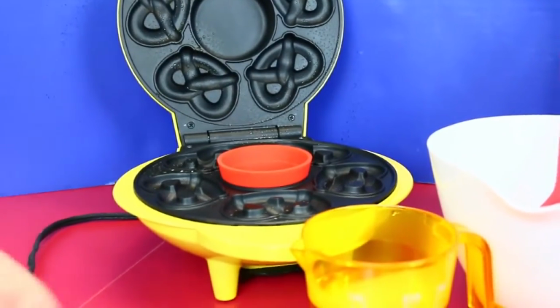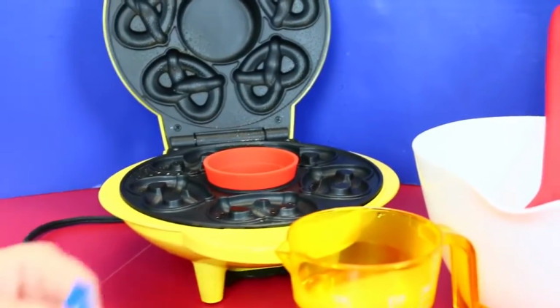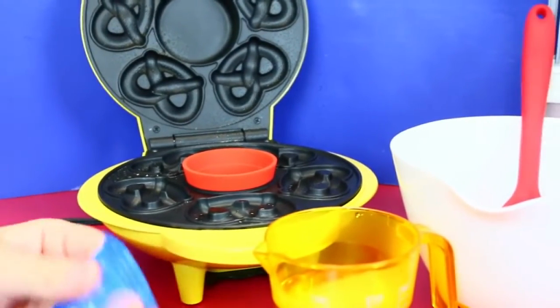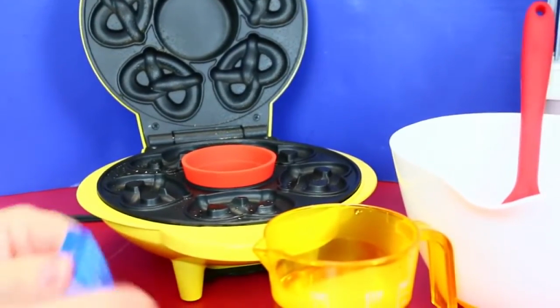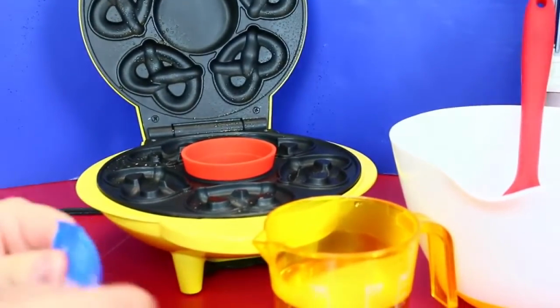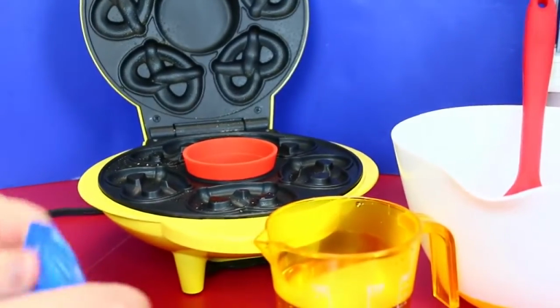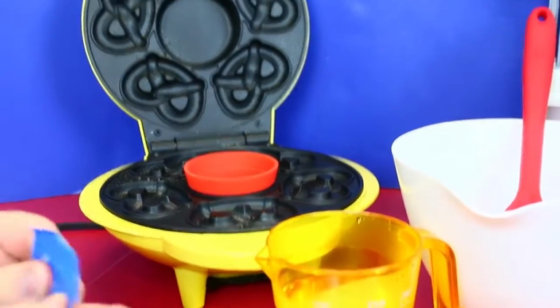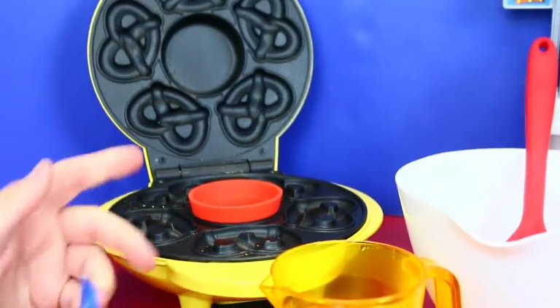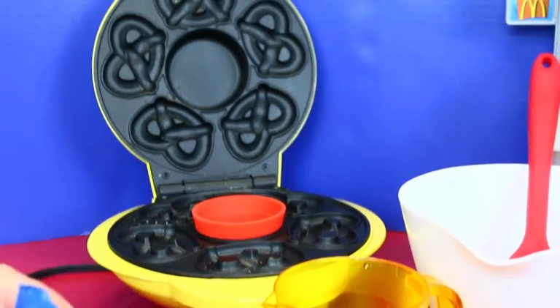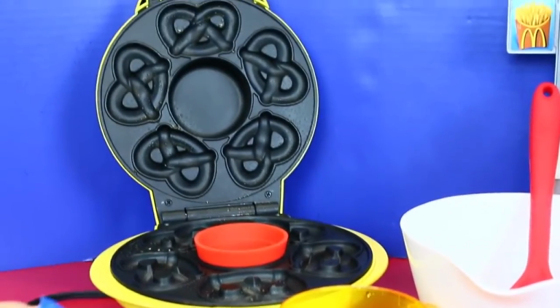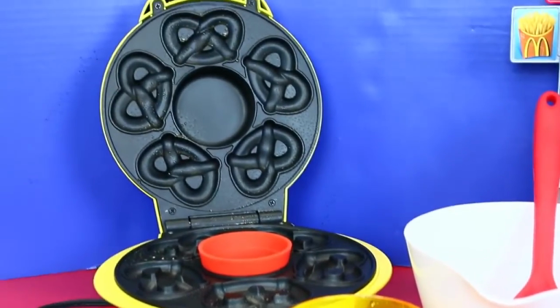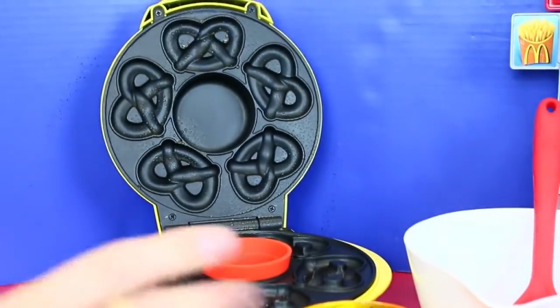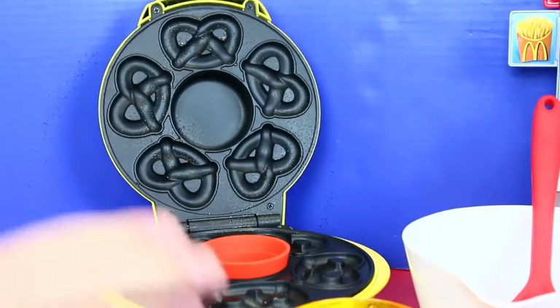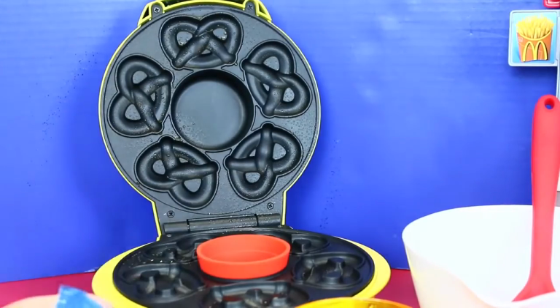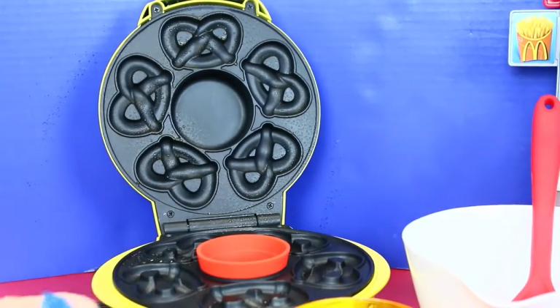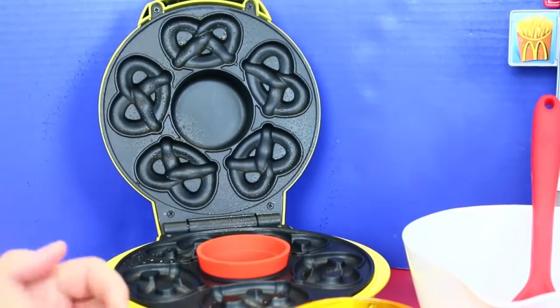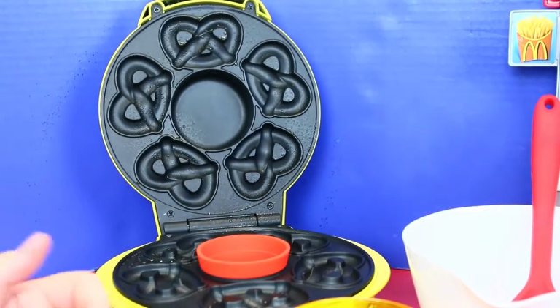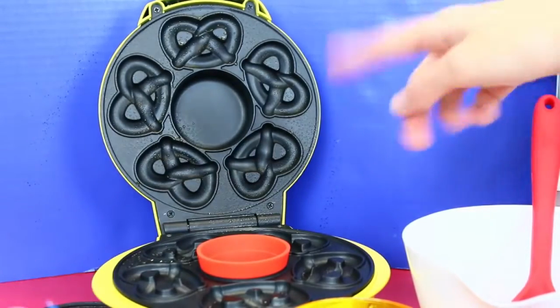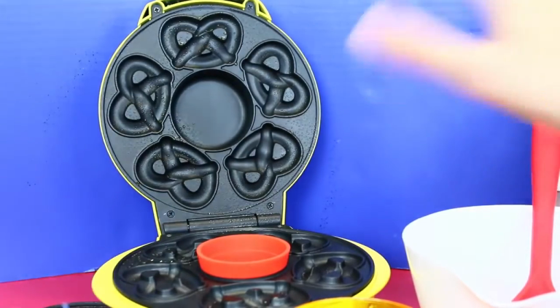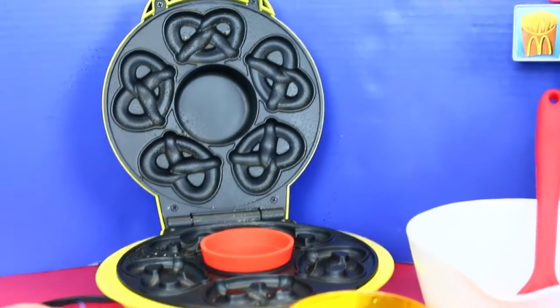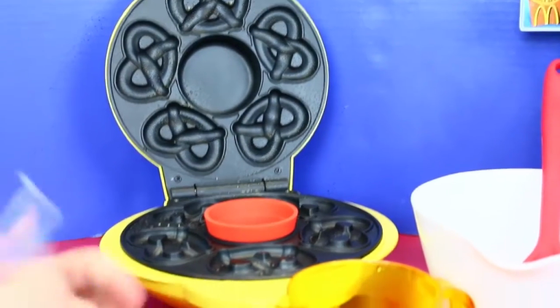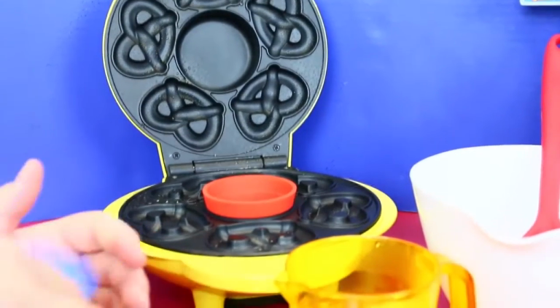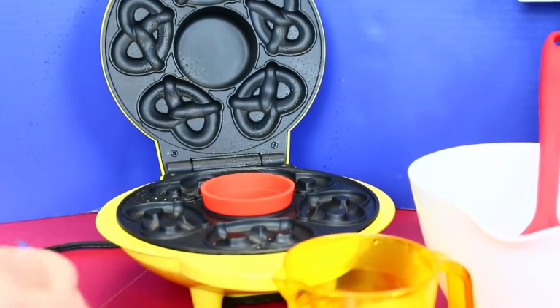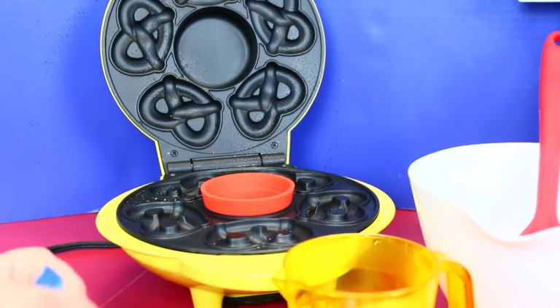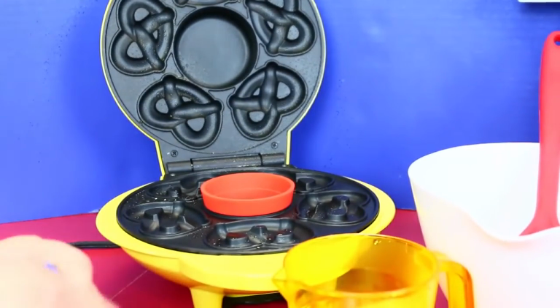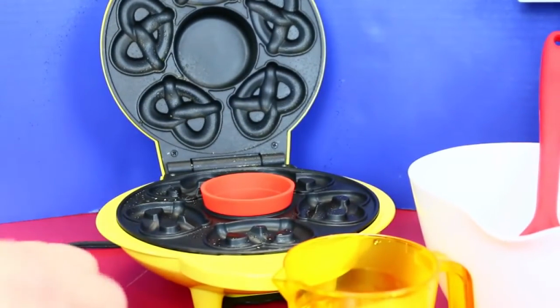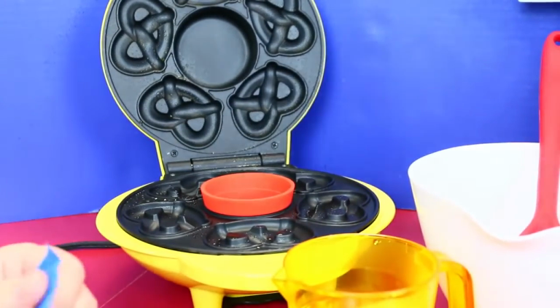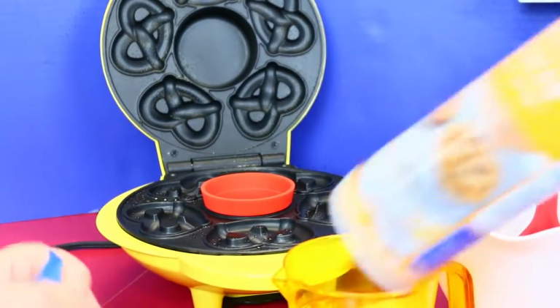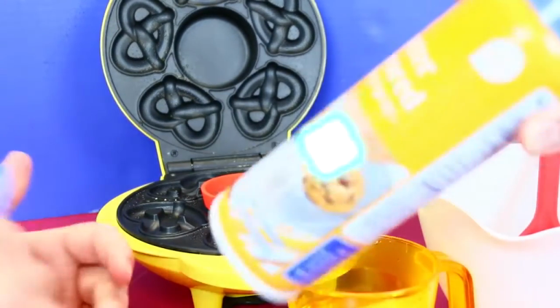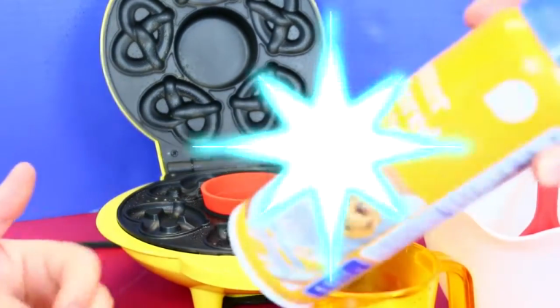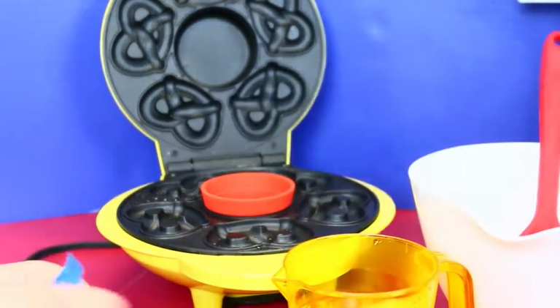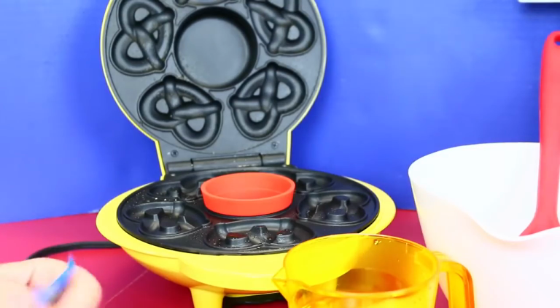Don't preheat it — yeah, I kind of started to, but she said not to. I like that we sprayed it with the butter spray so it doesn't stick.